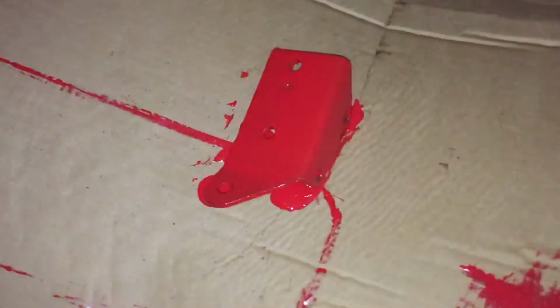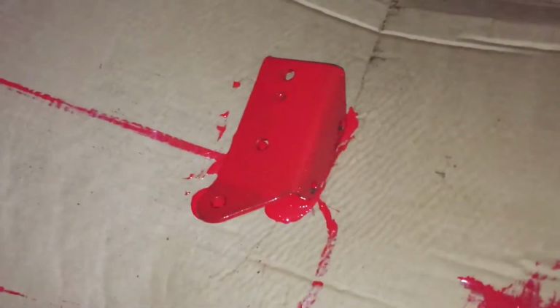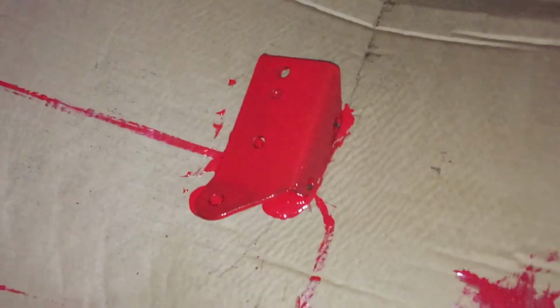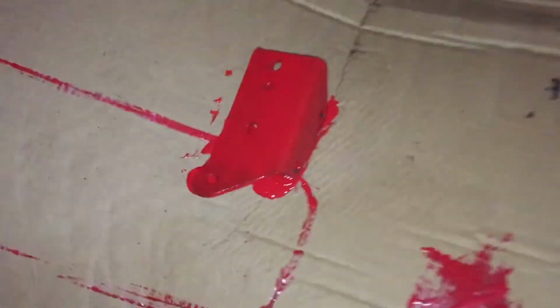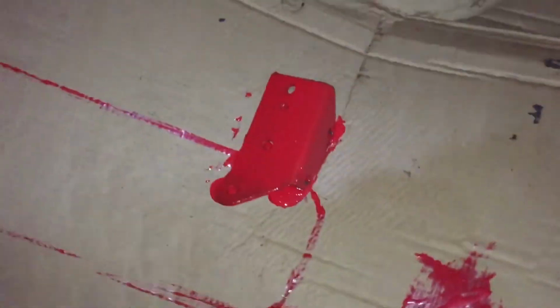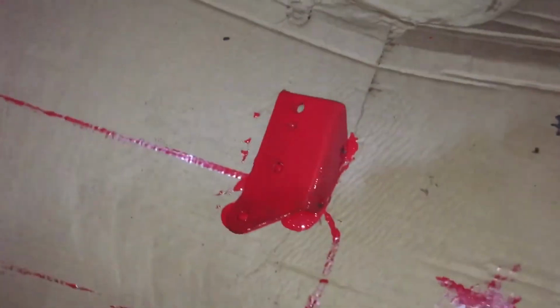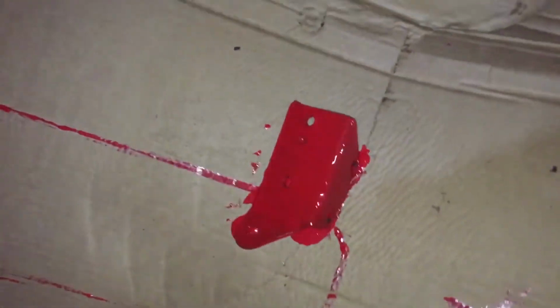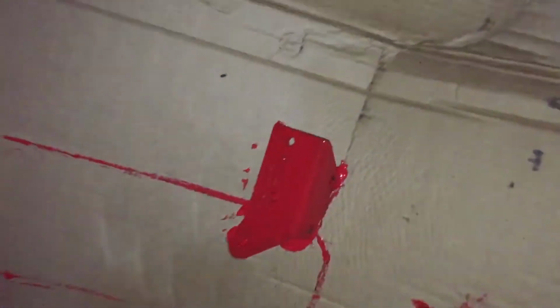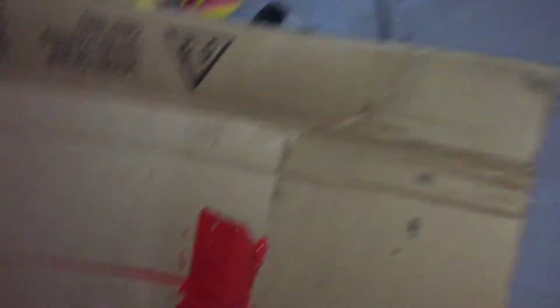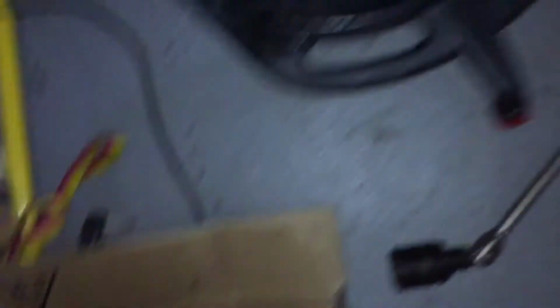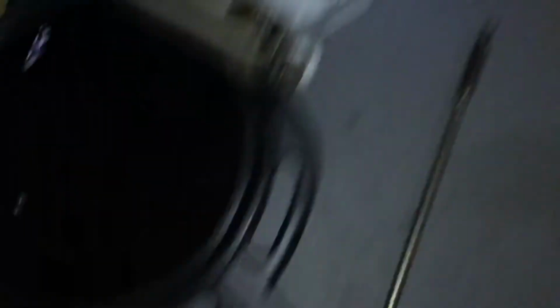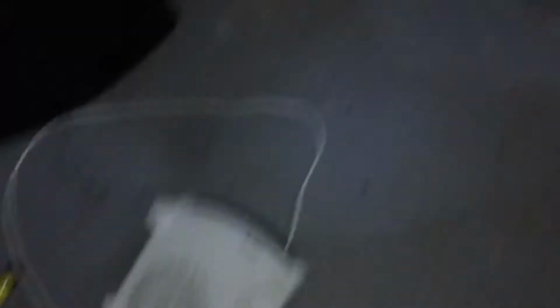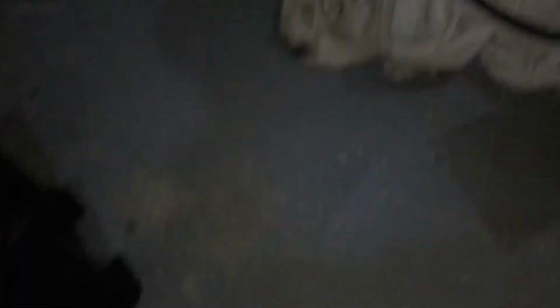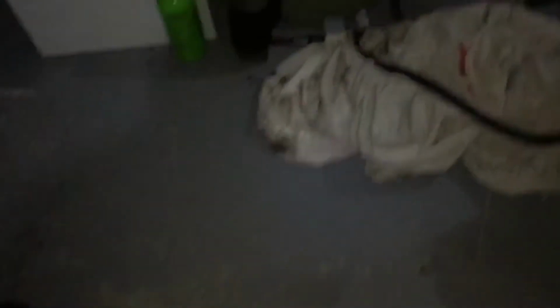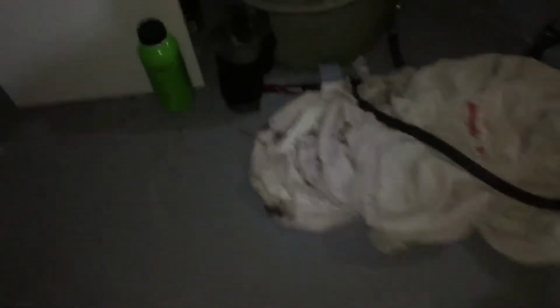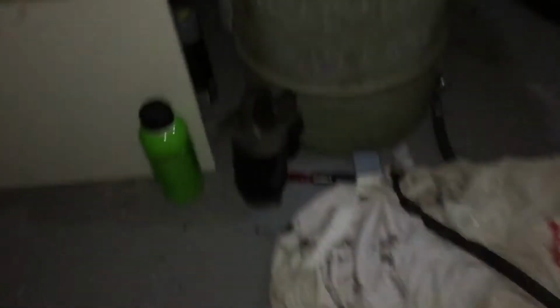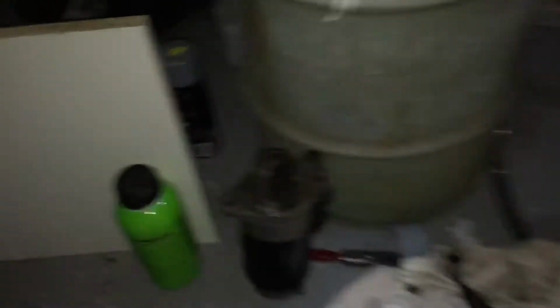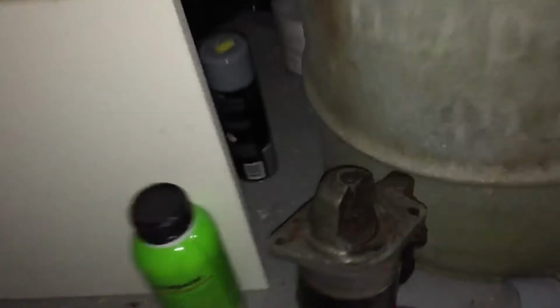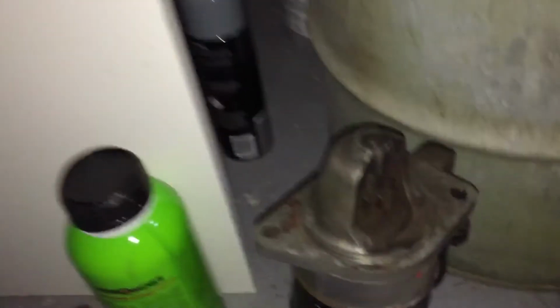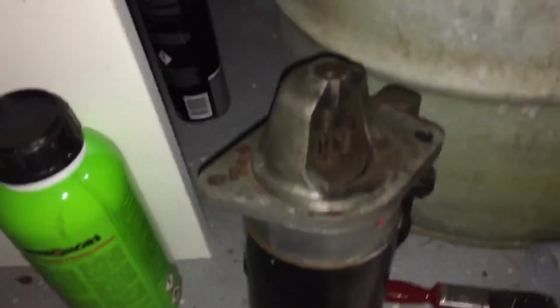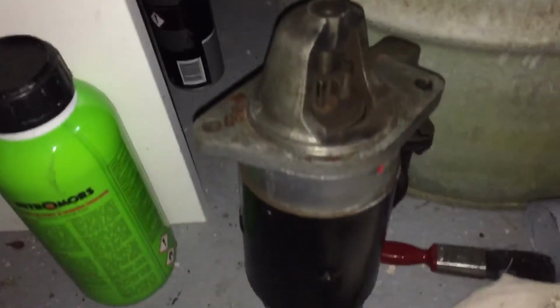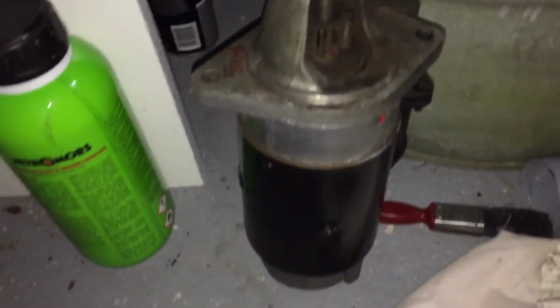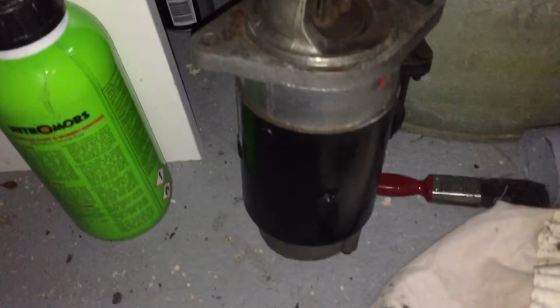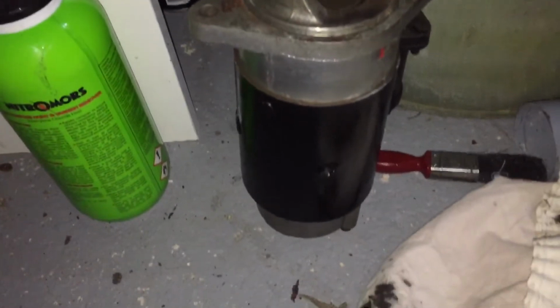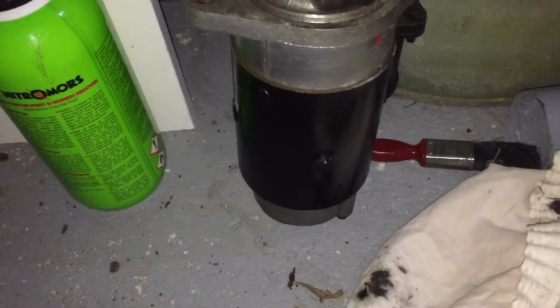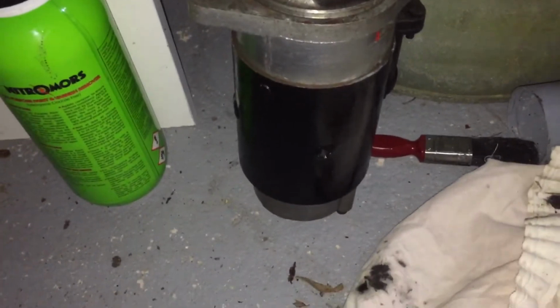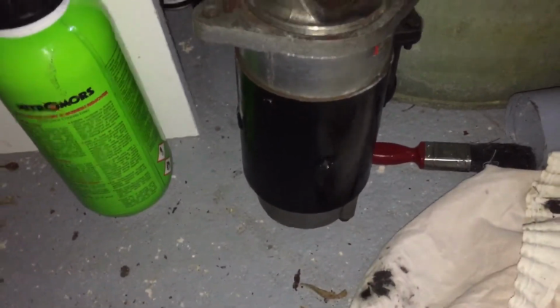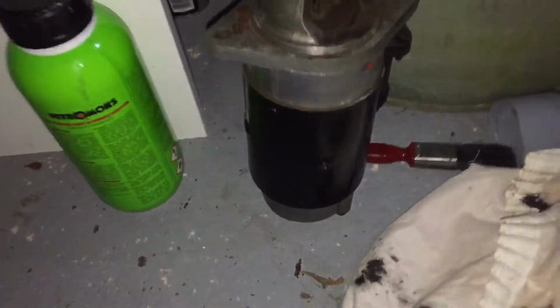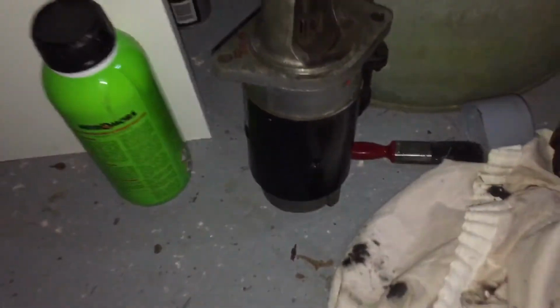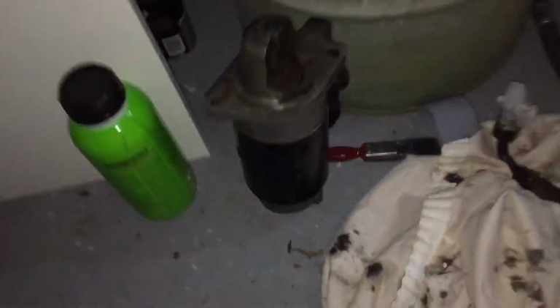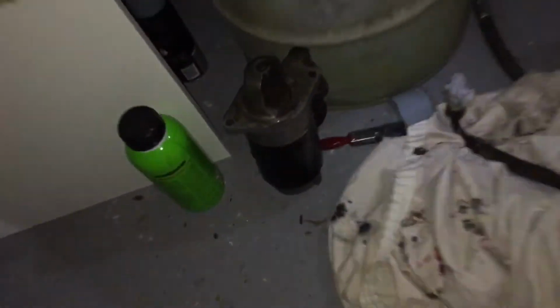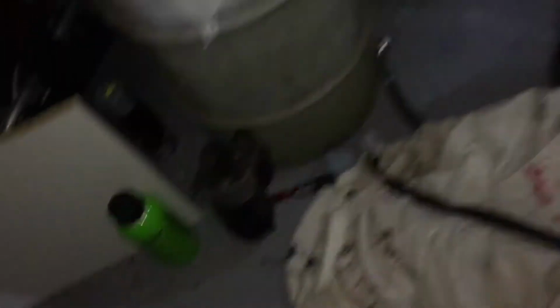This is one of the engine mounts. Over here we have the starter motor, which works fine — all I've done is clean it up and give it a bit of black paint.